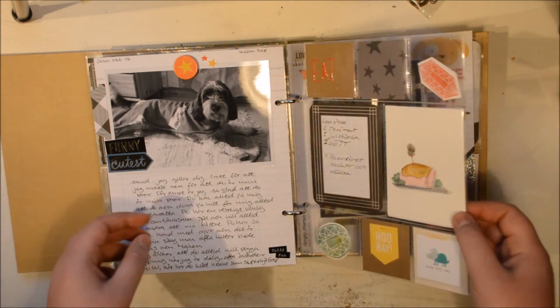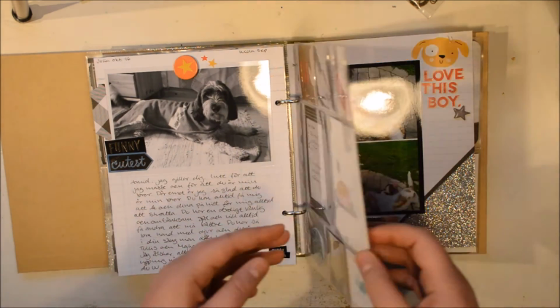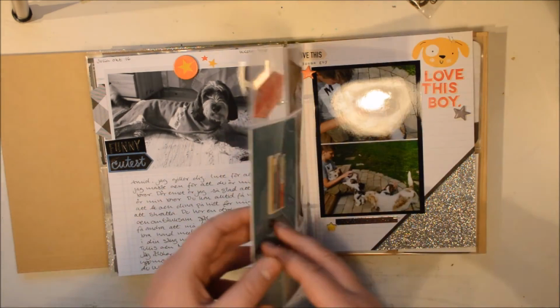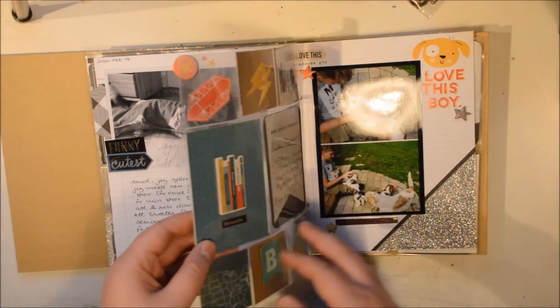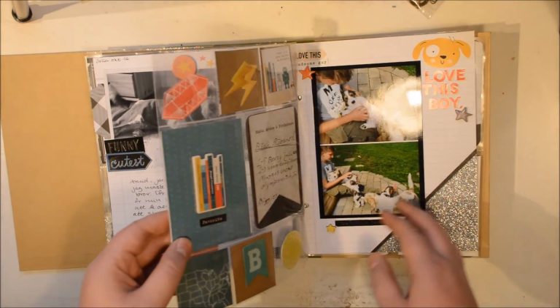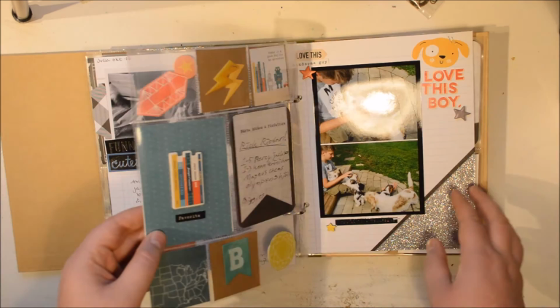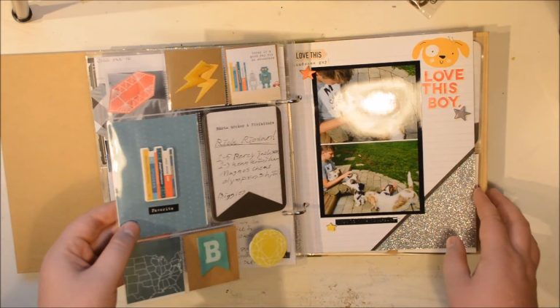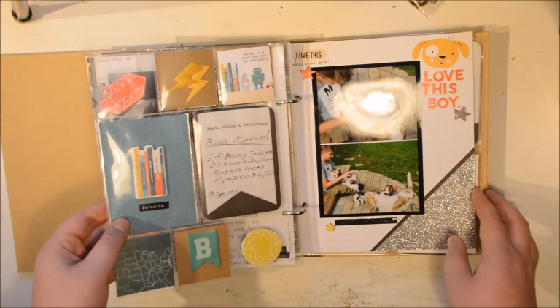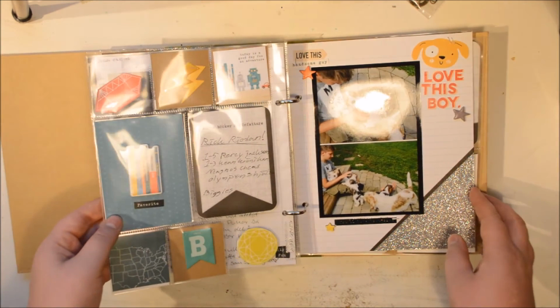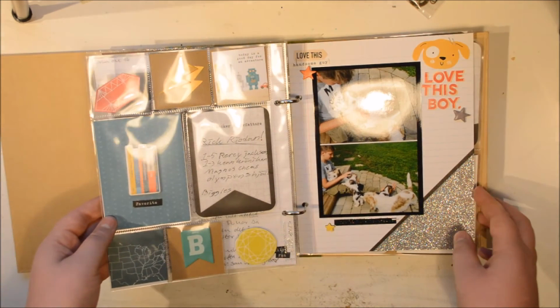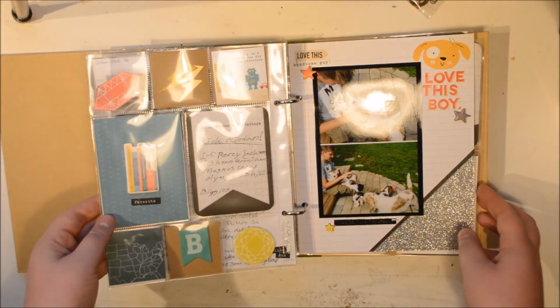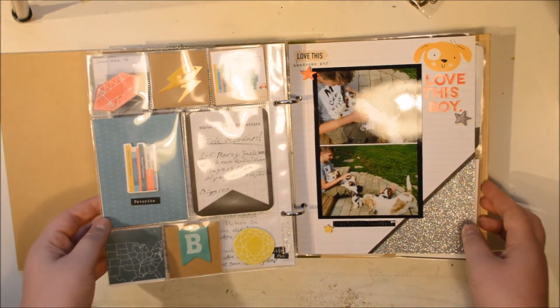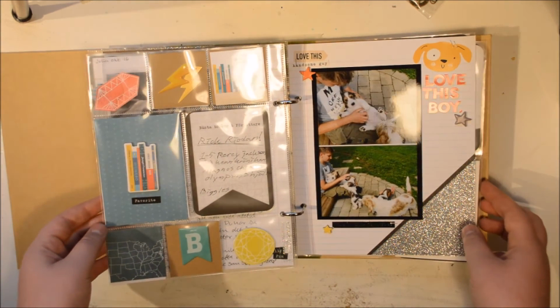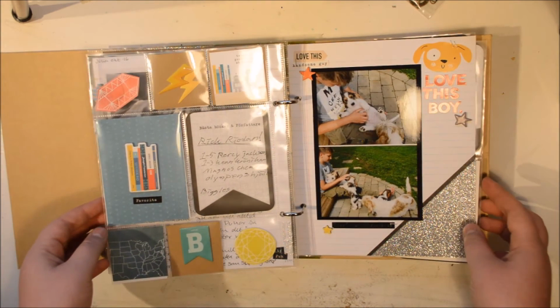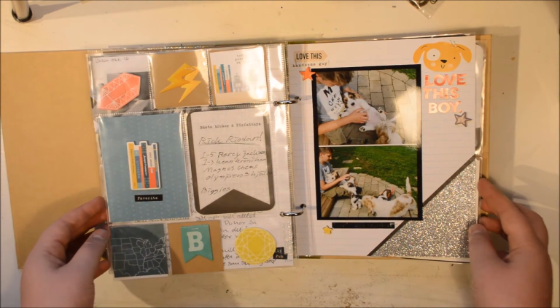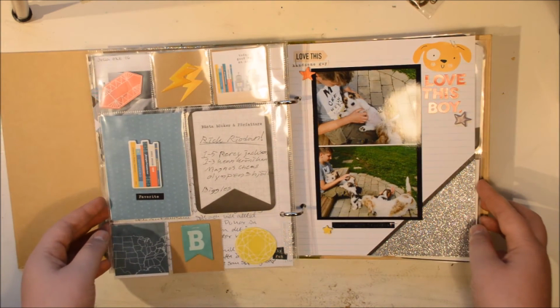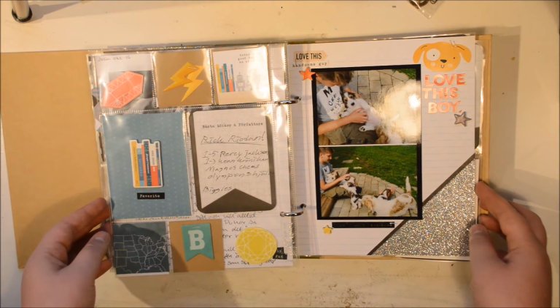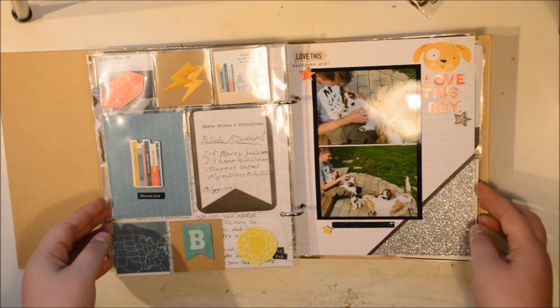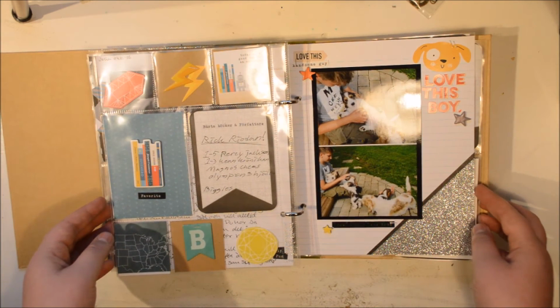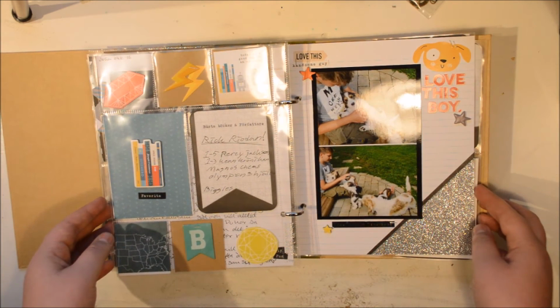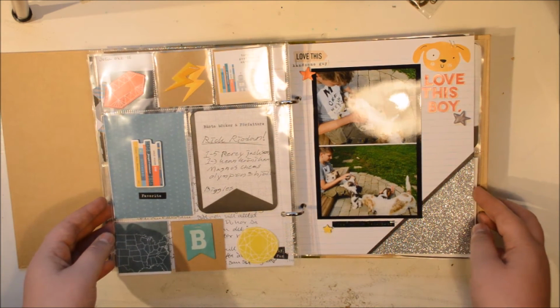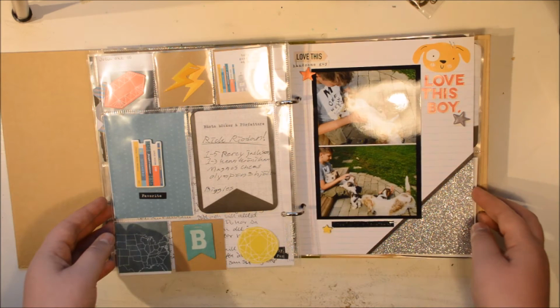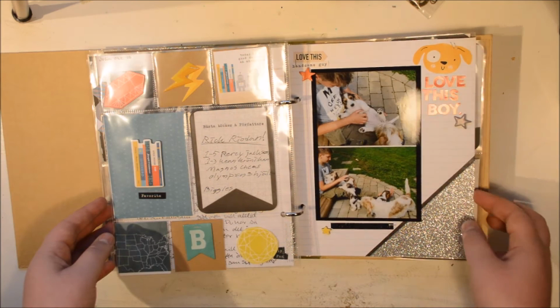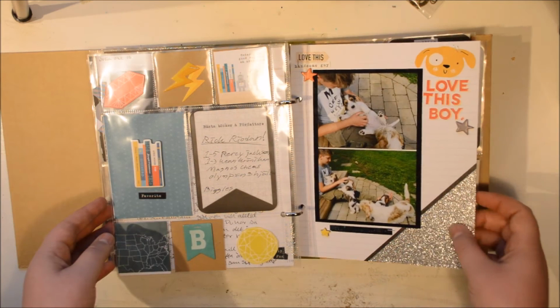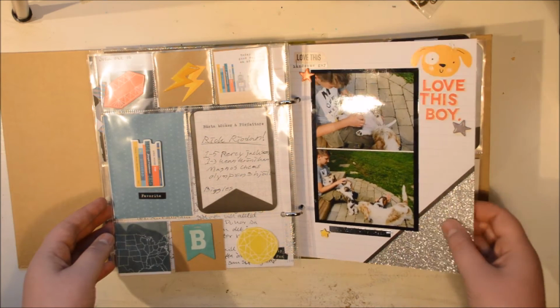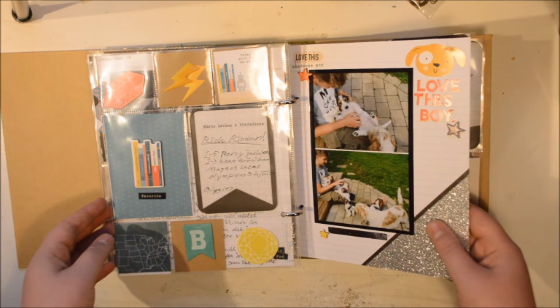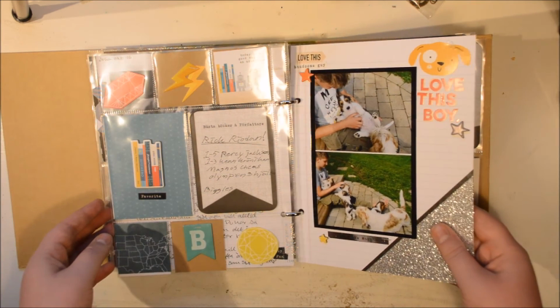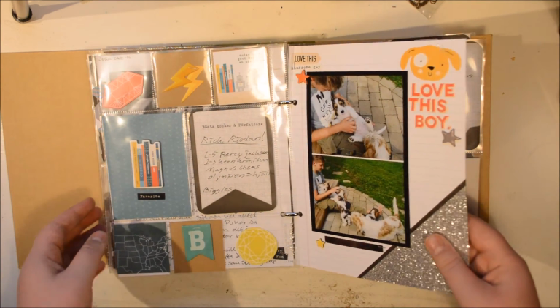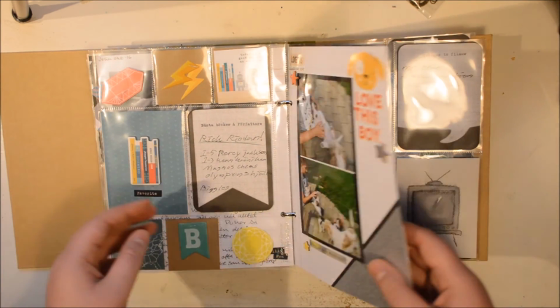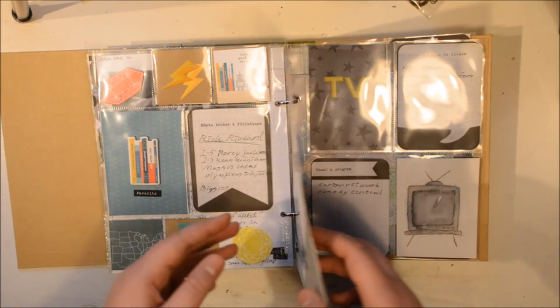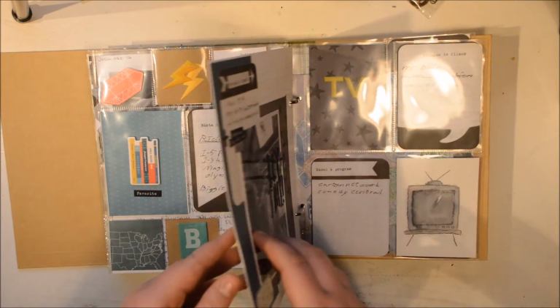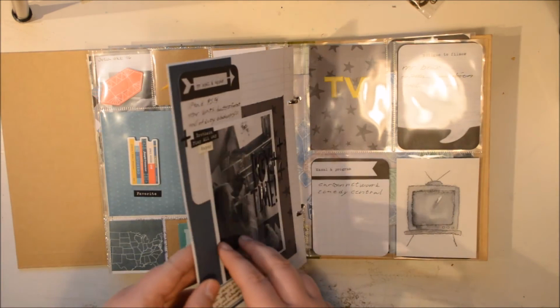I've also written a few things from me personally to him. I still want this album to be about him and I really like that he has written stuff in it, but I also want some pages to be letters from me to him, because obviously this is something I have made for him.